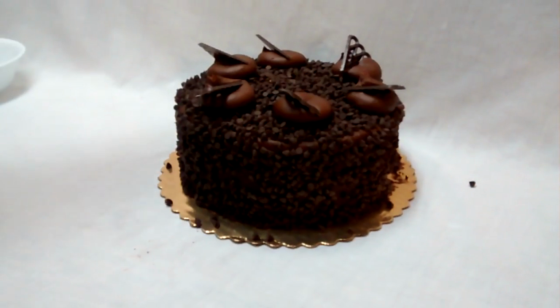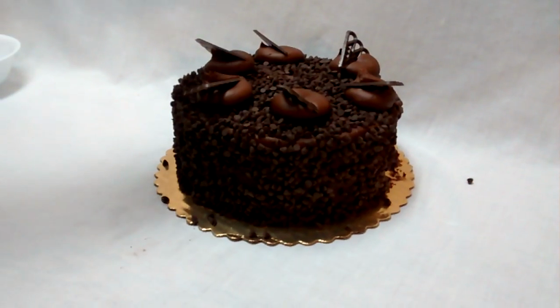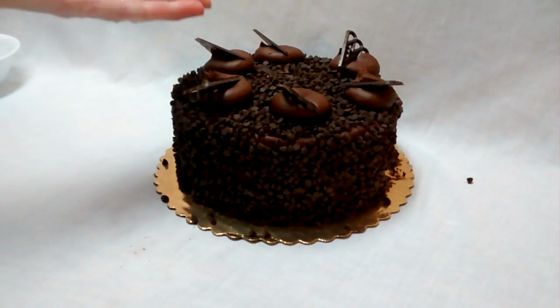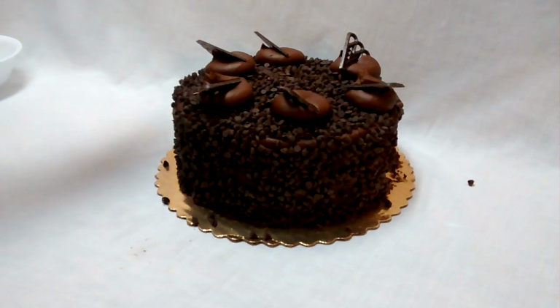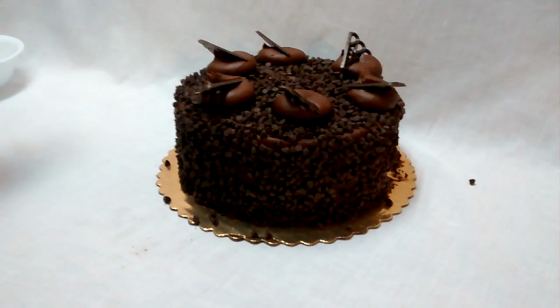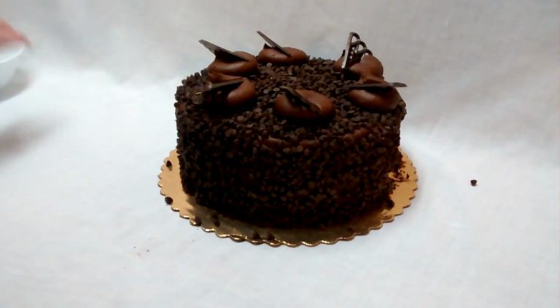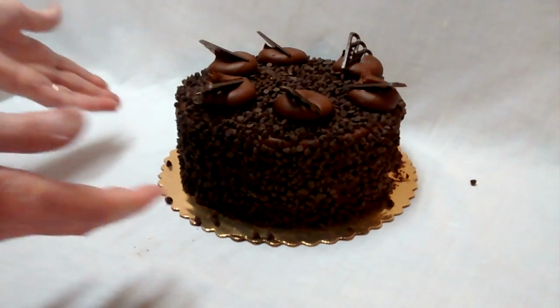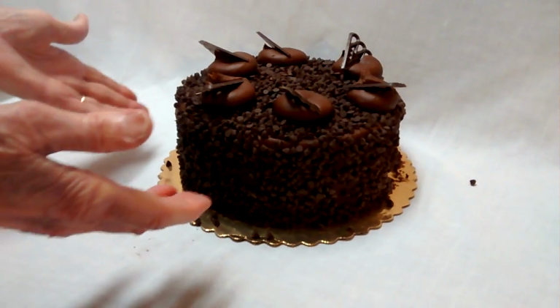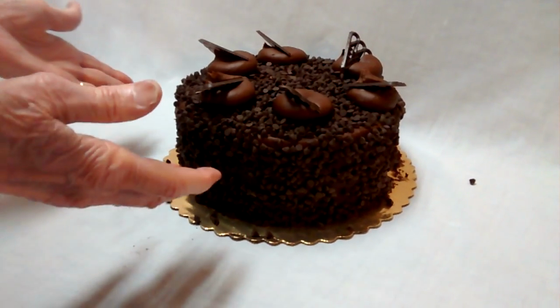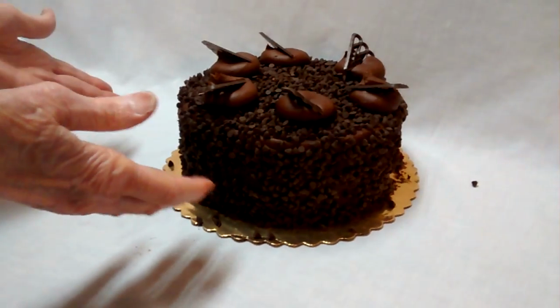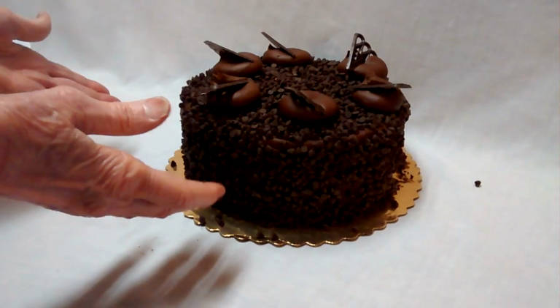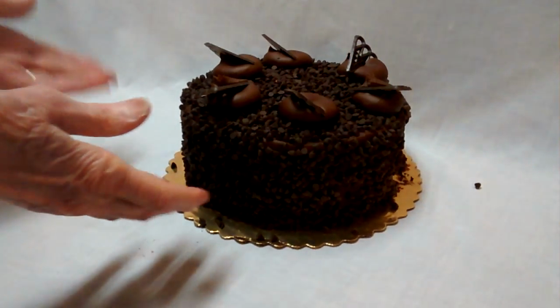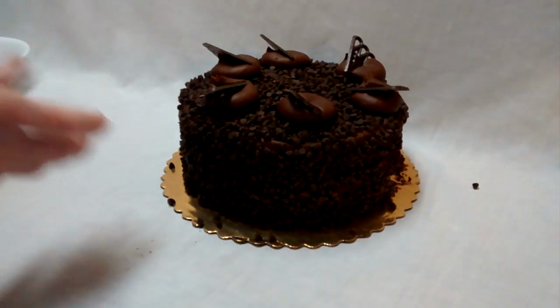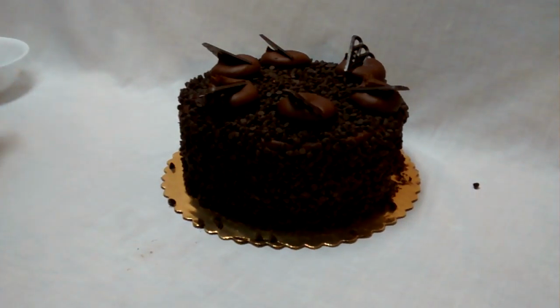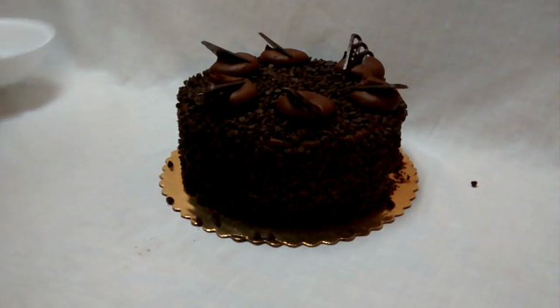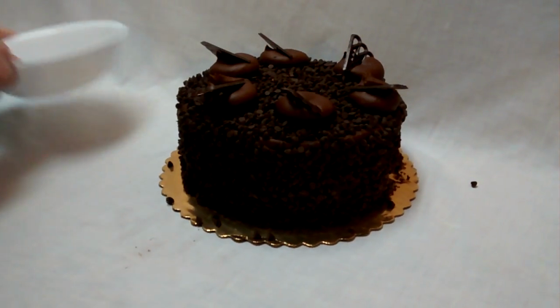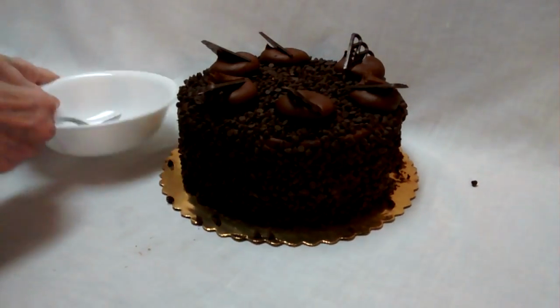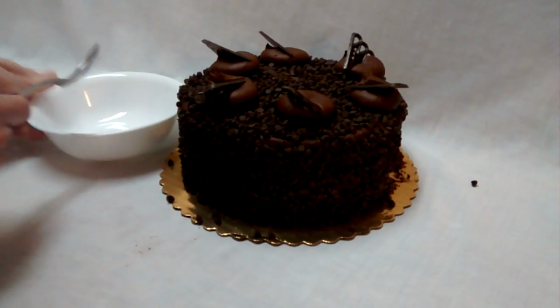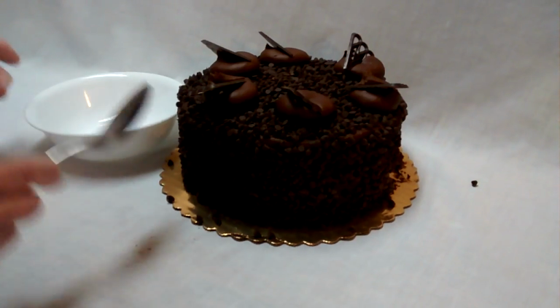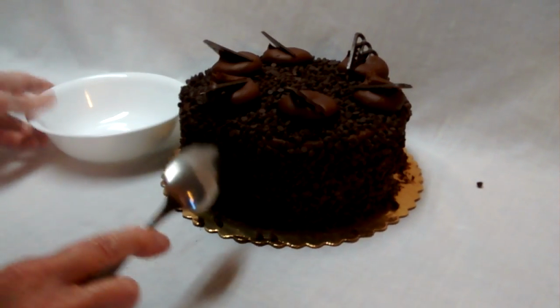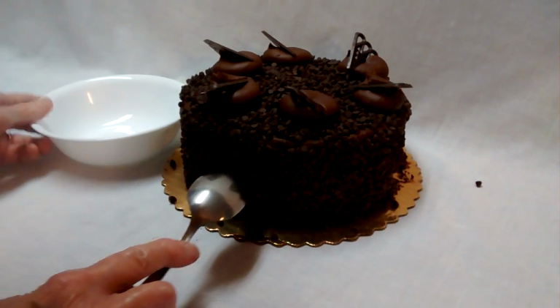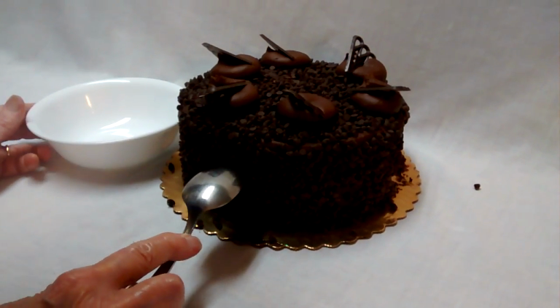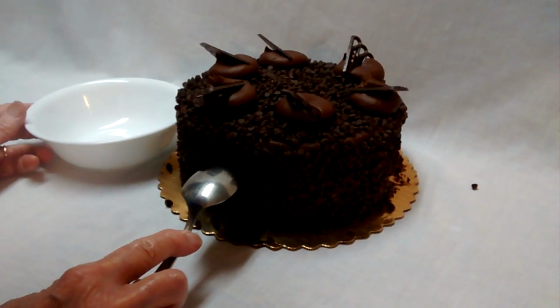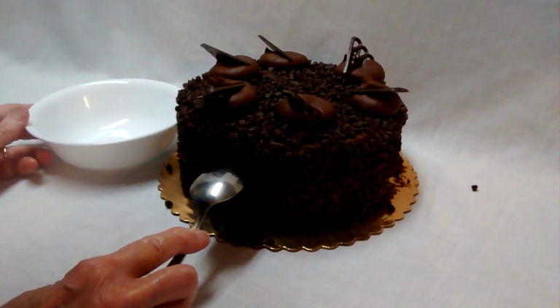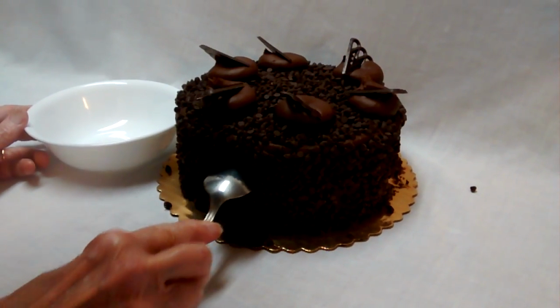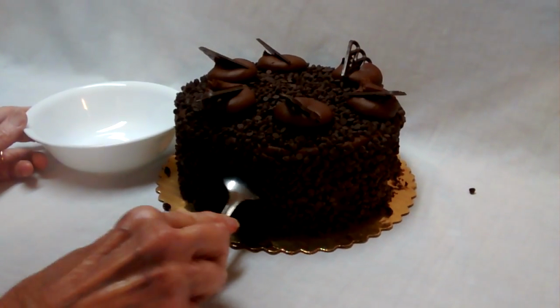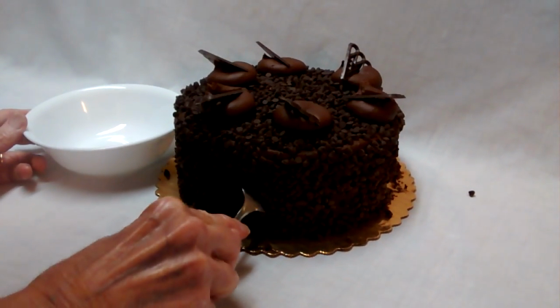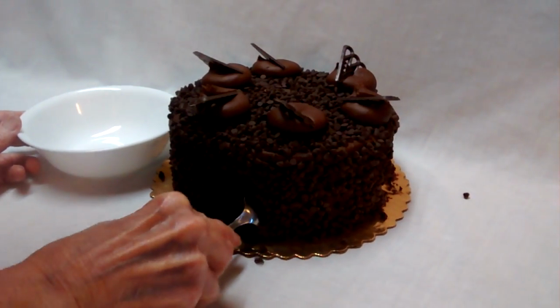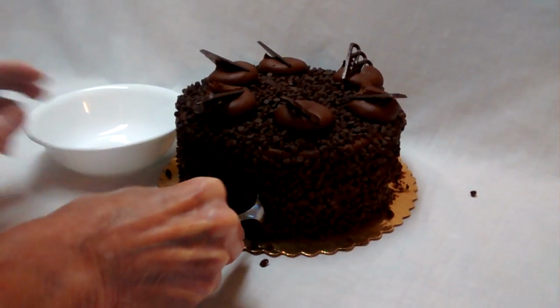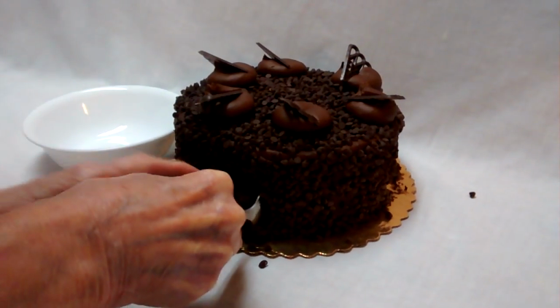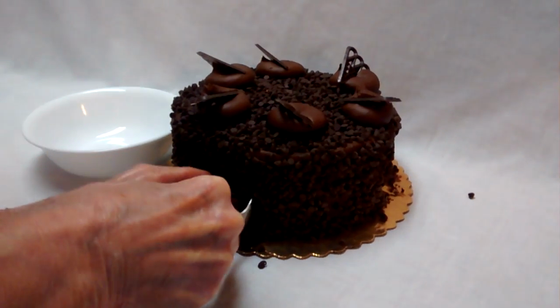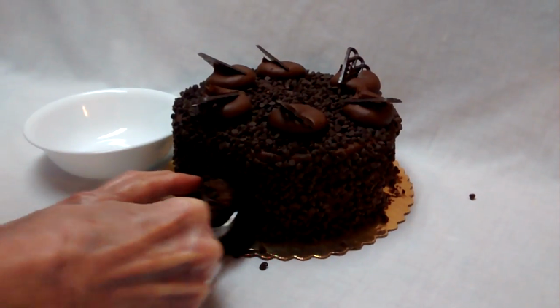Take a cake — my daughter bought this one at the grocery store. Then take a spoon and dig out a cave.